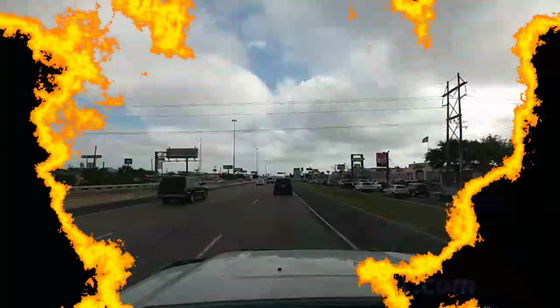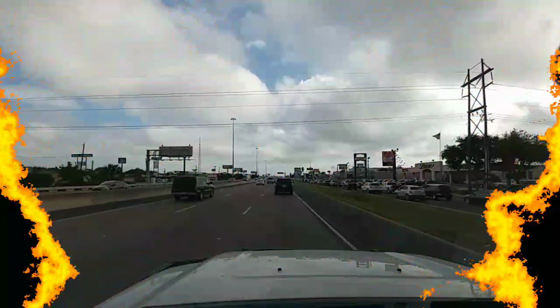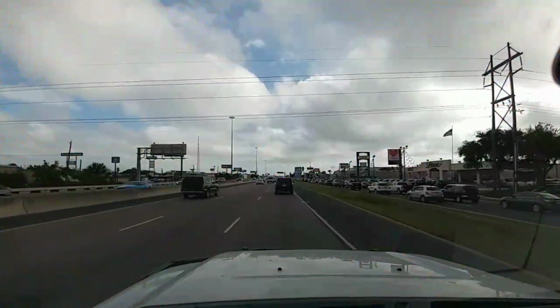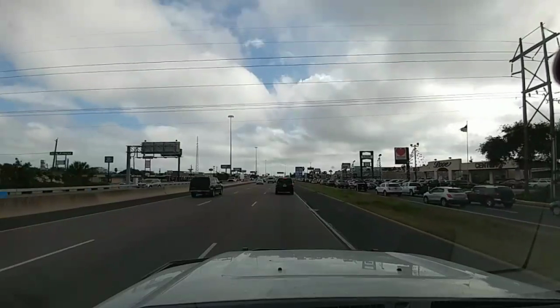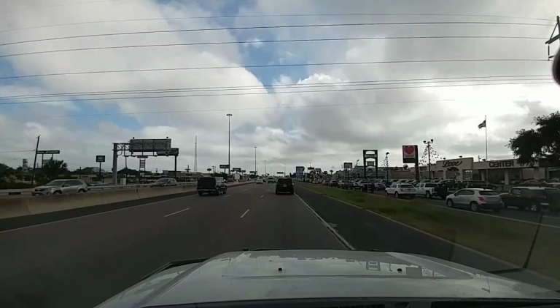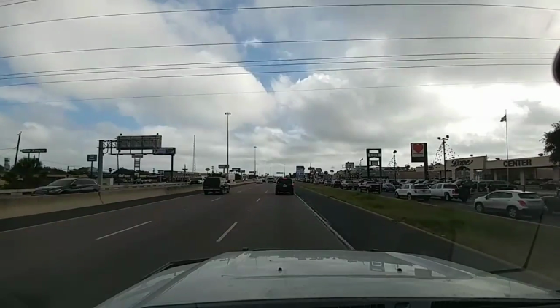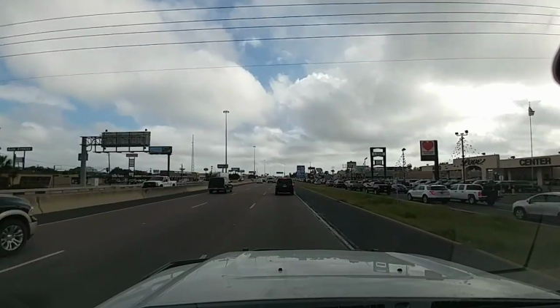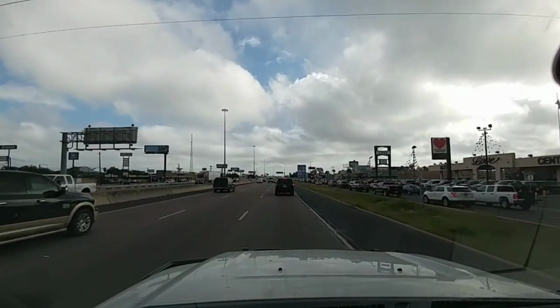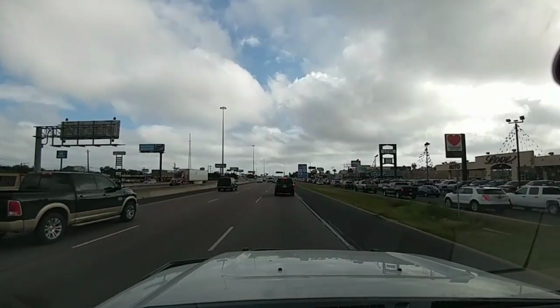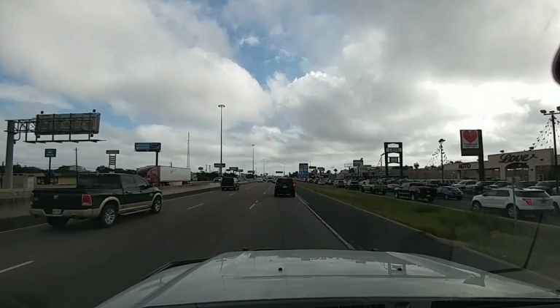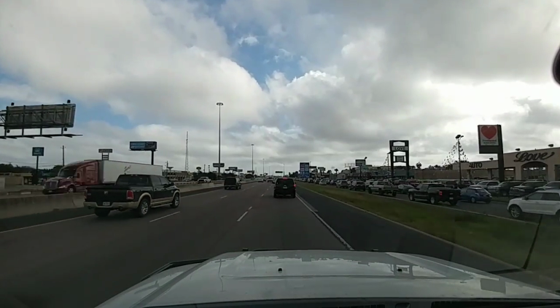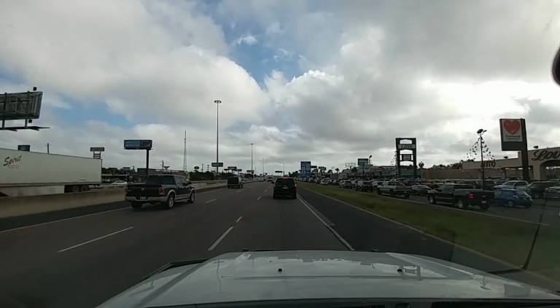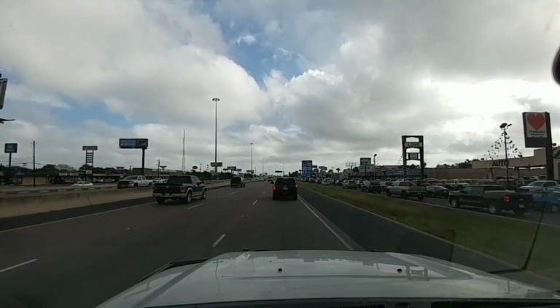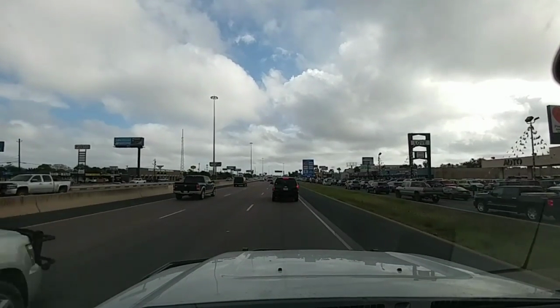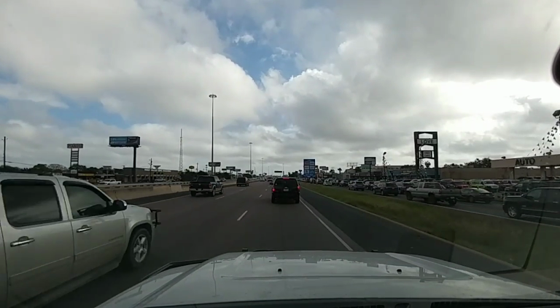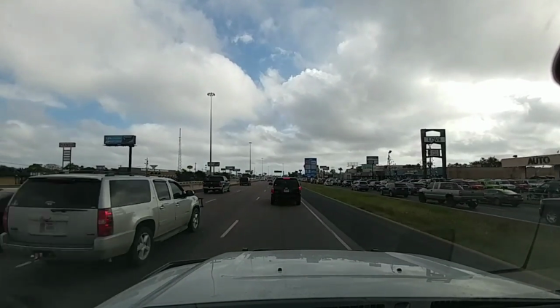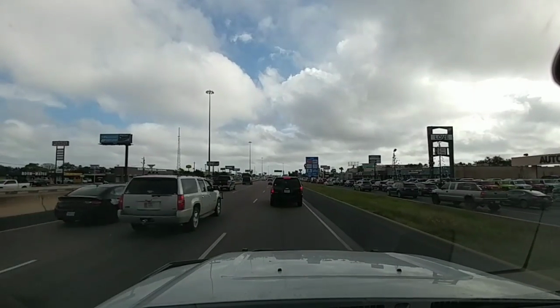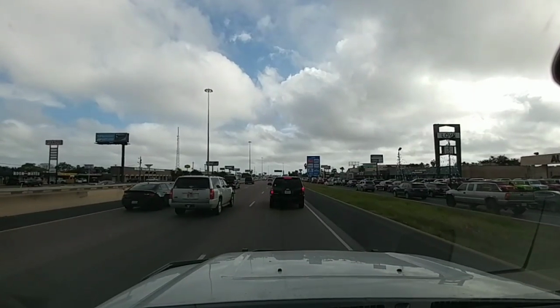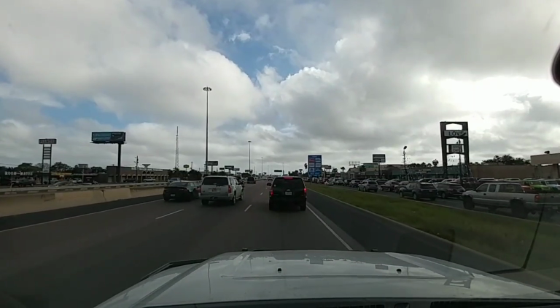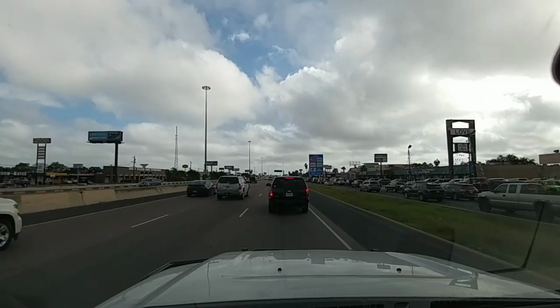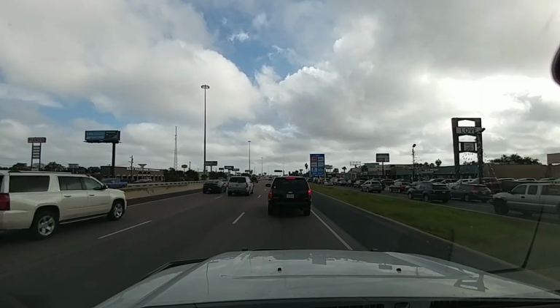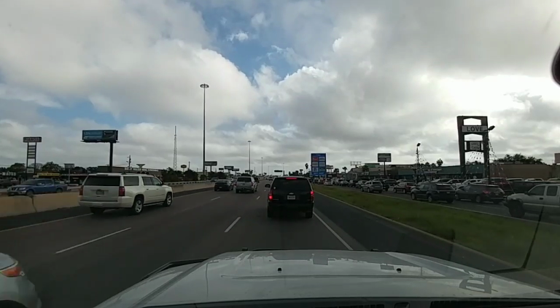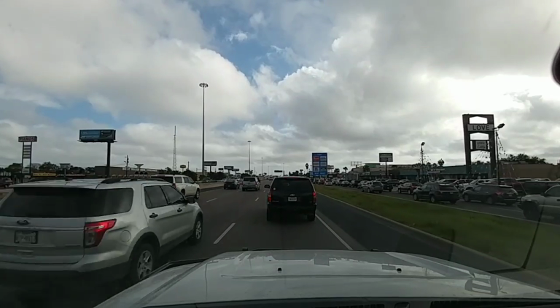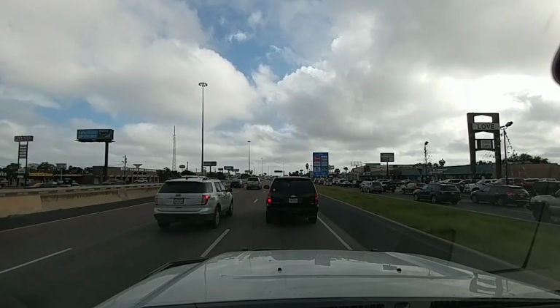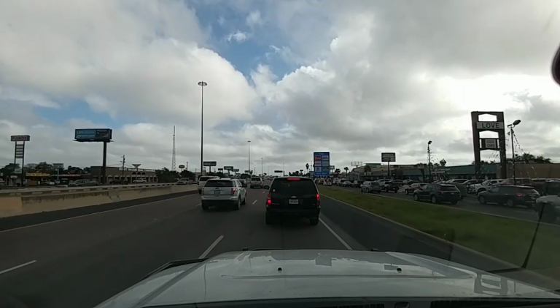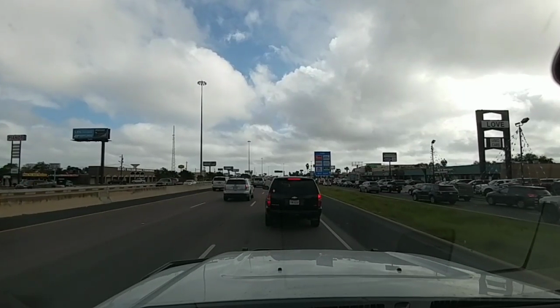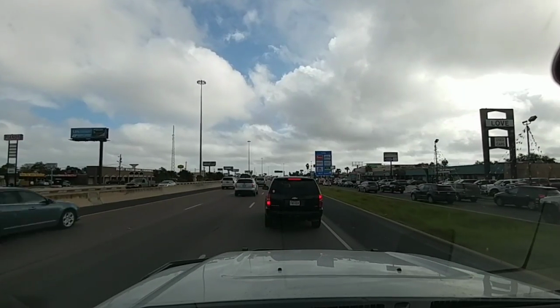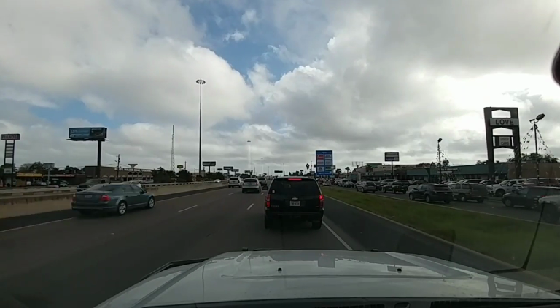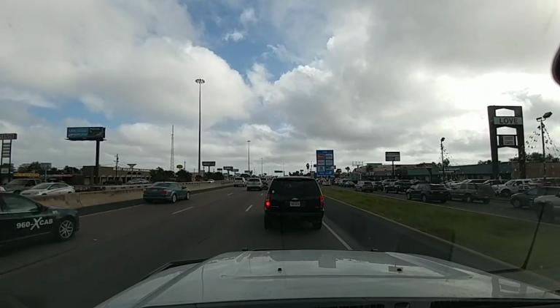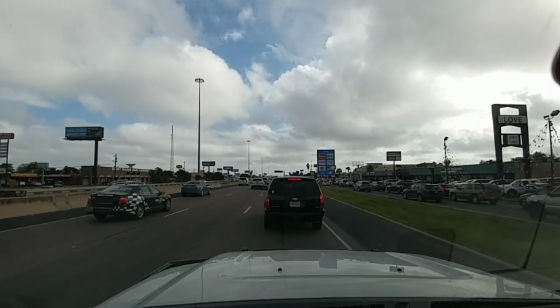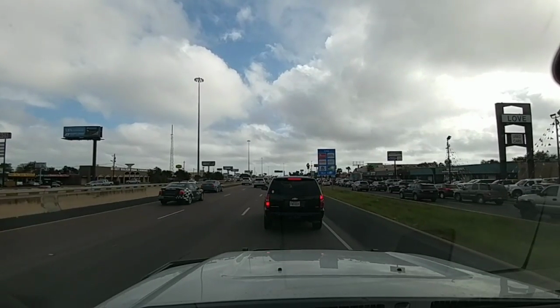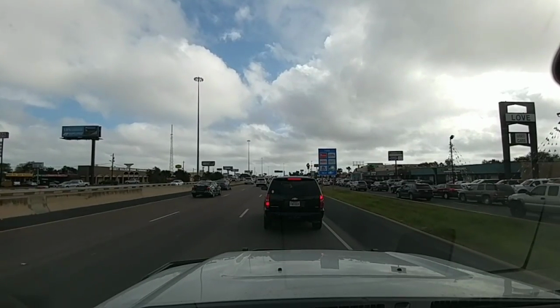Hey everyone, I just left Truckers Equipment about 15 minutes ago. They installed my new WeatherGuard toolbox, and I have a full video on that installation that I'll show you right at the end of this.